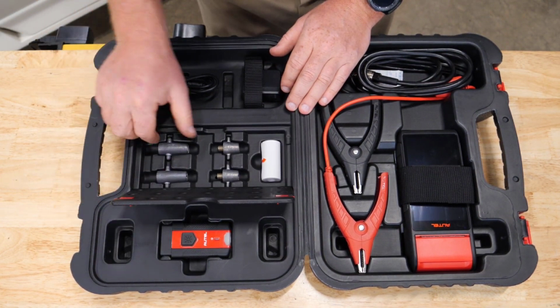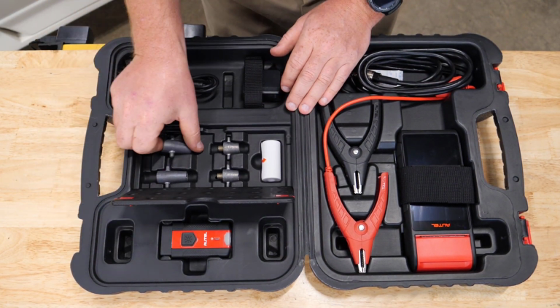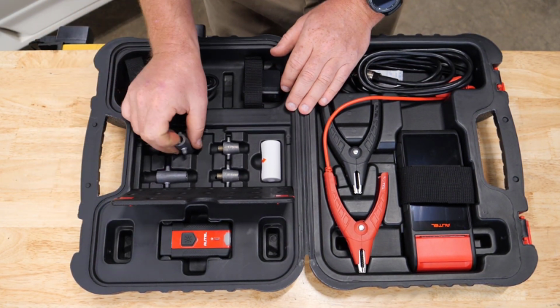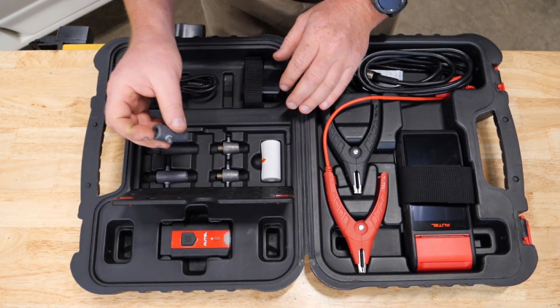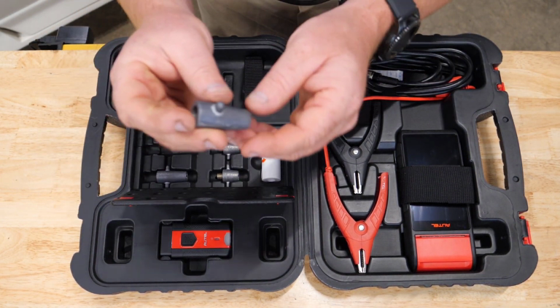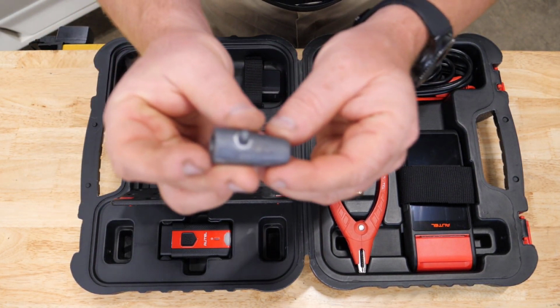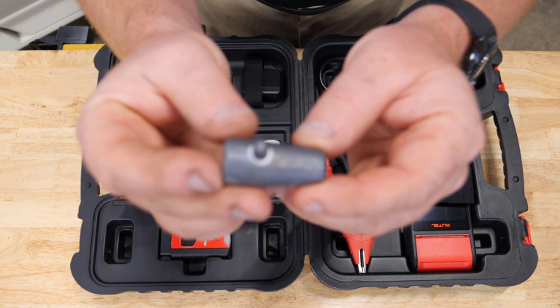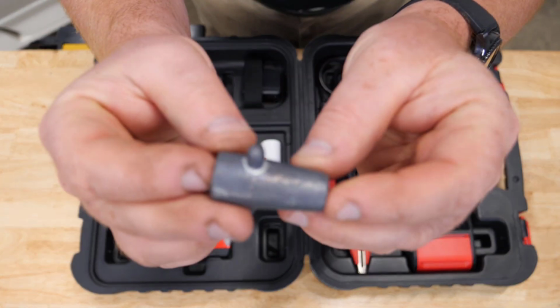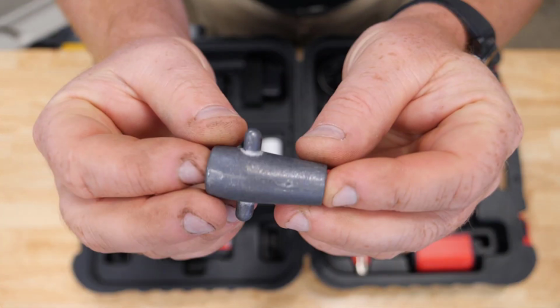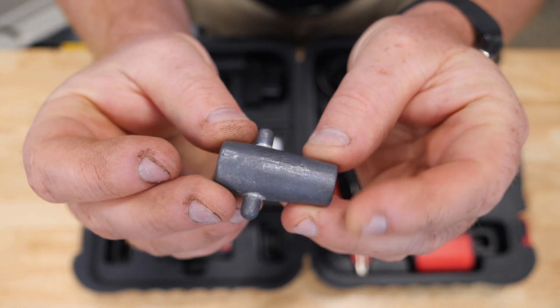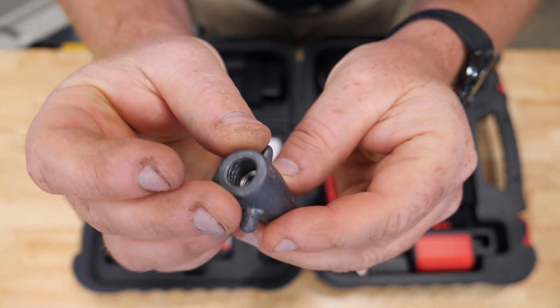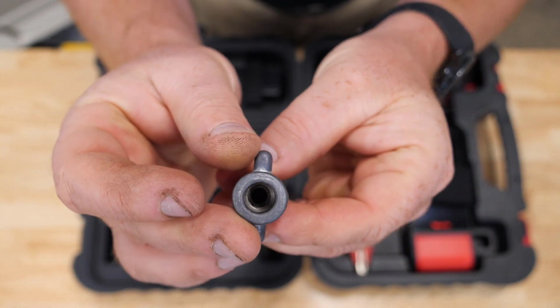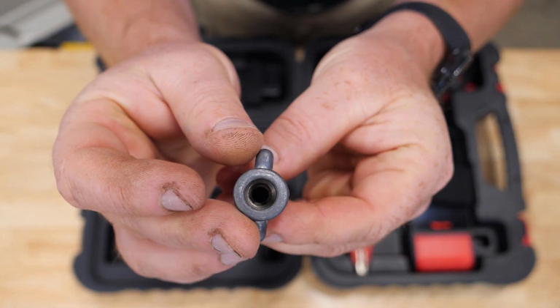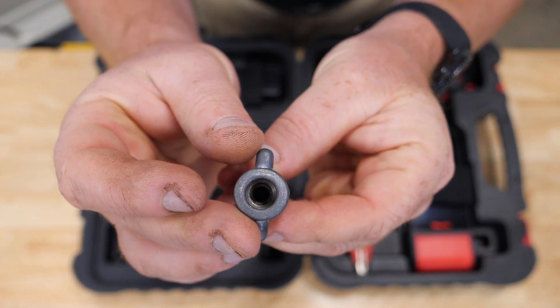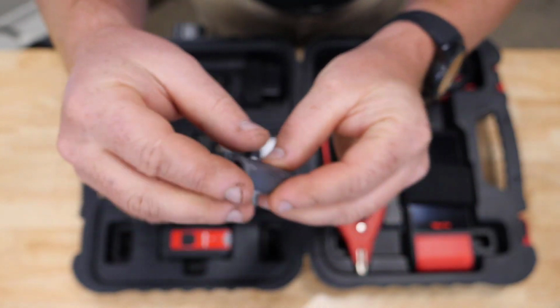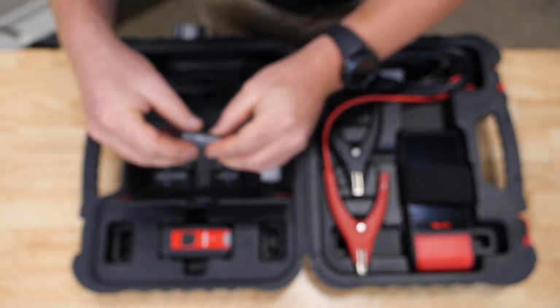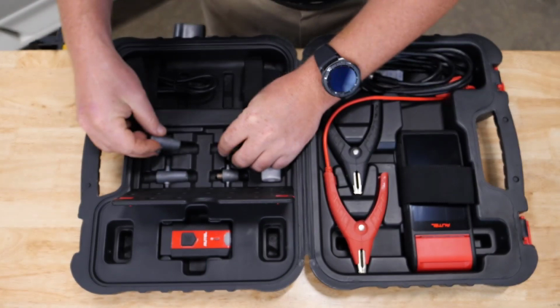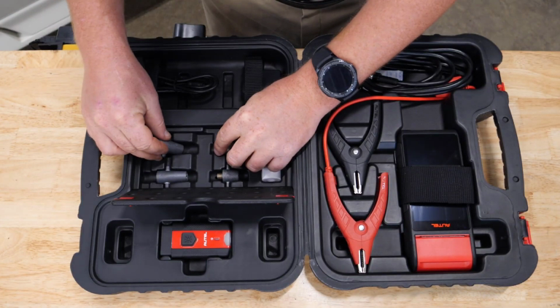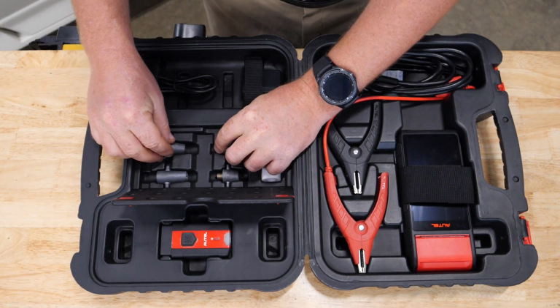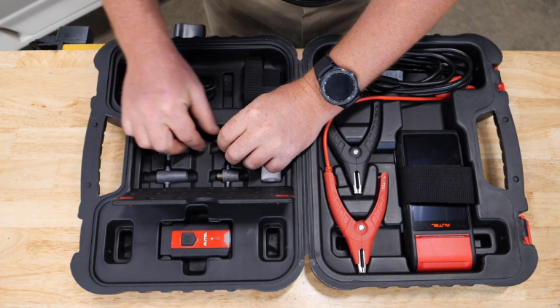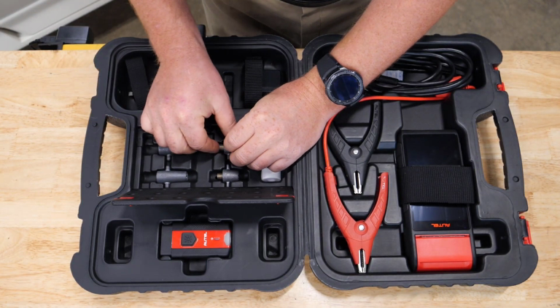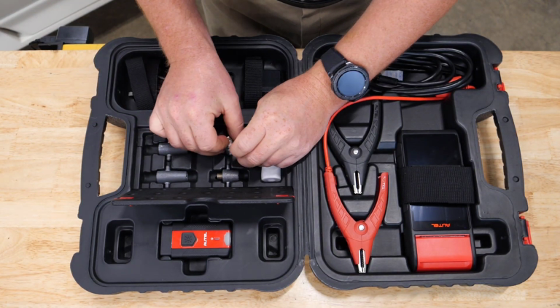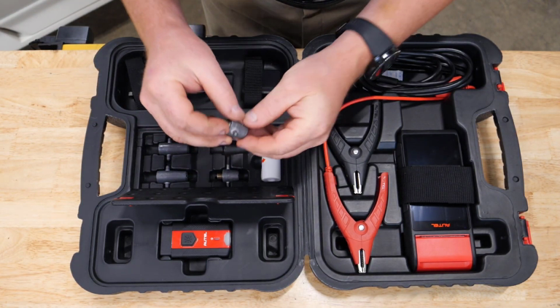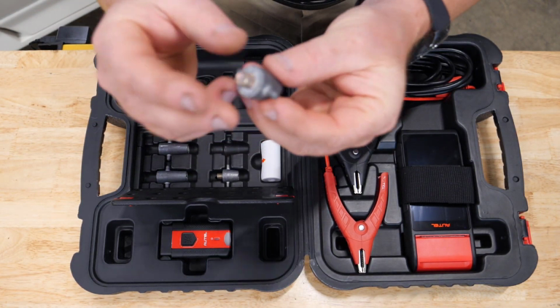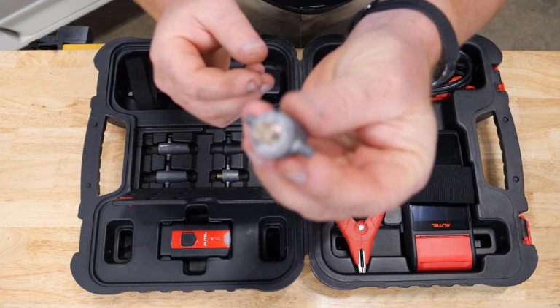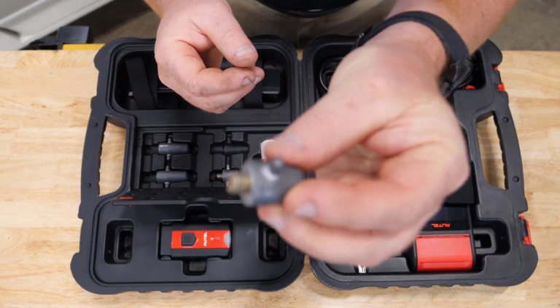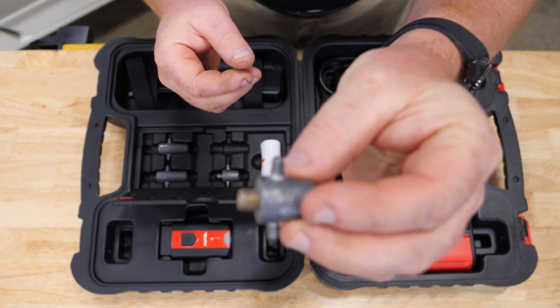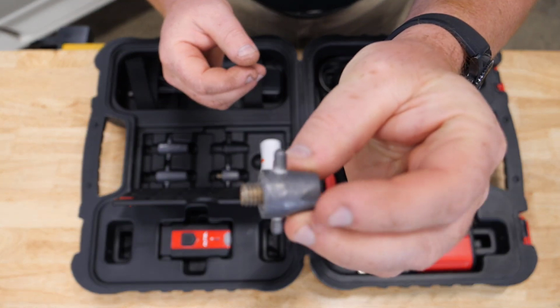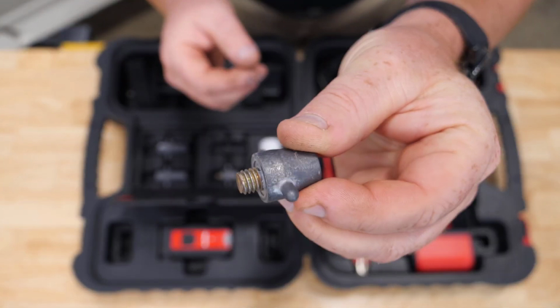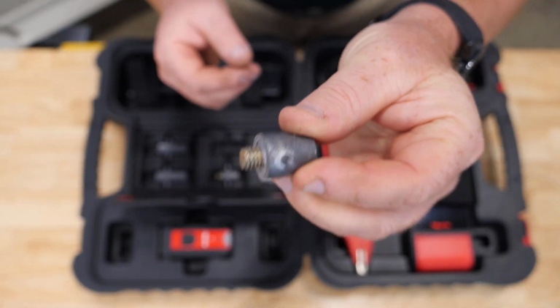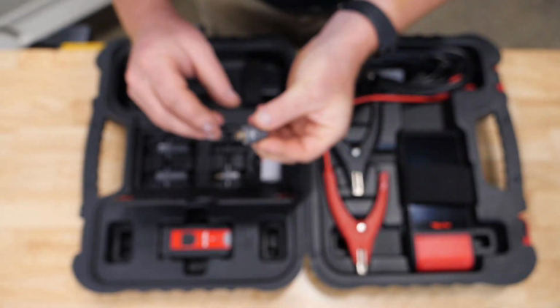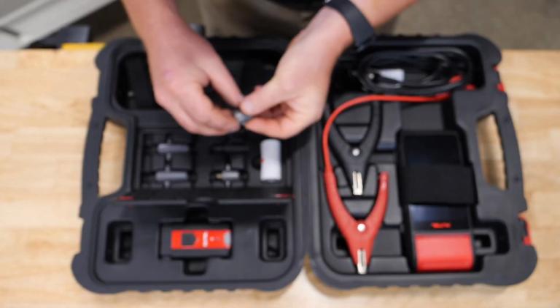Our adapters come with Group 31 connectors — adapters to screw on to your top post battery and adapters to screw on to your side post batteries as well.